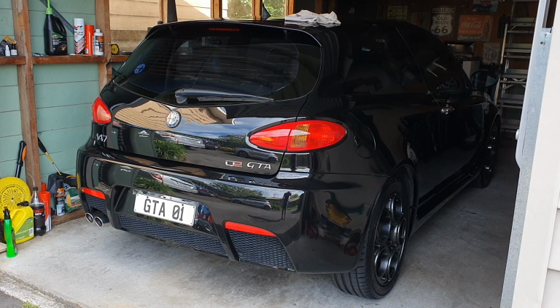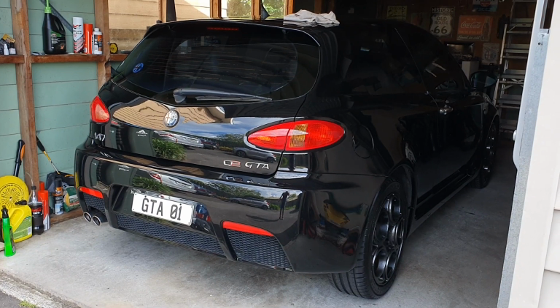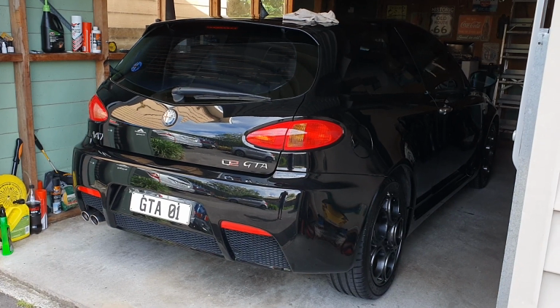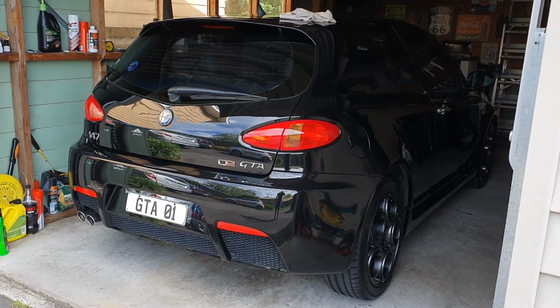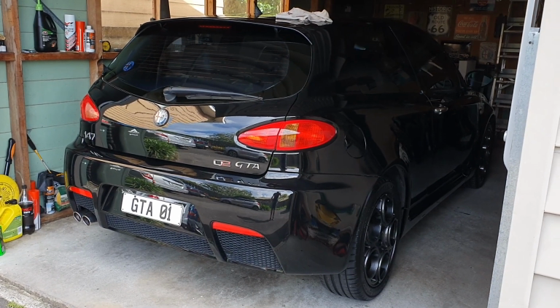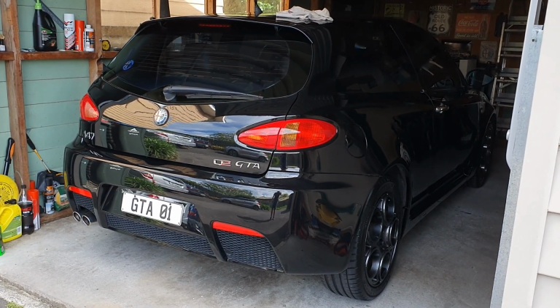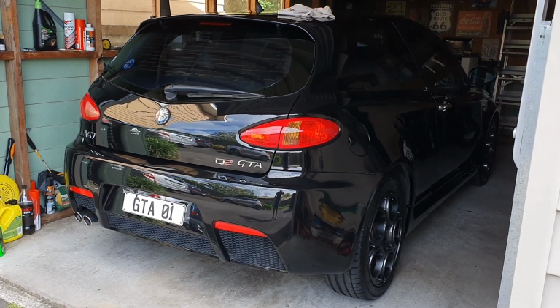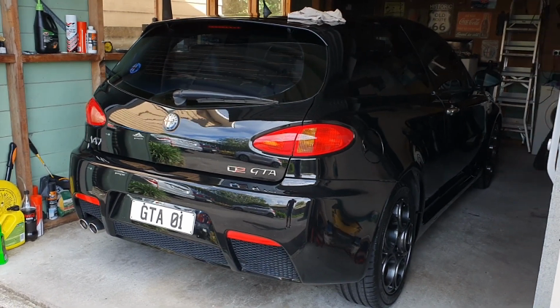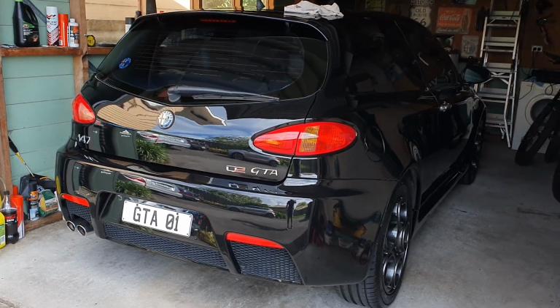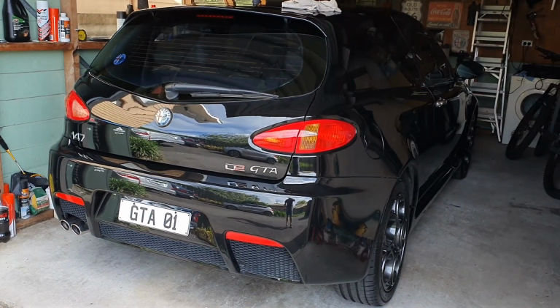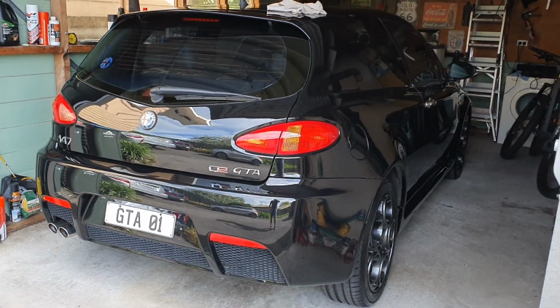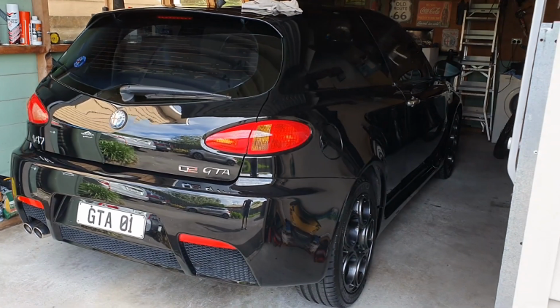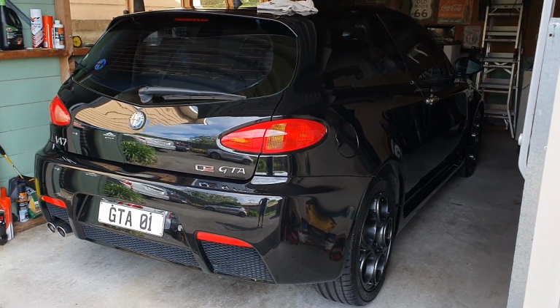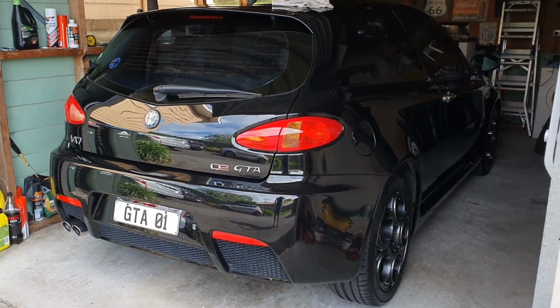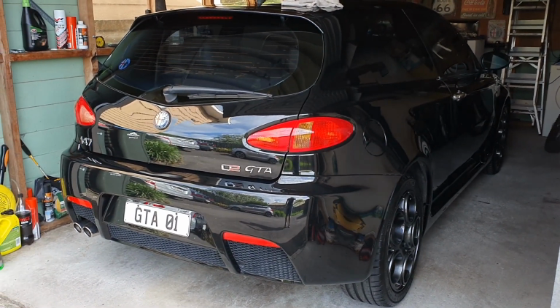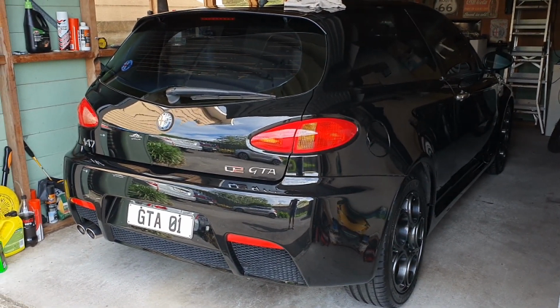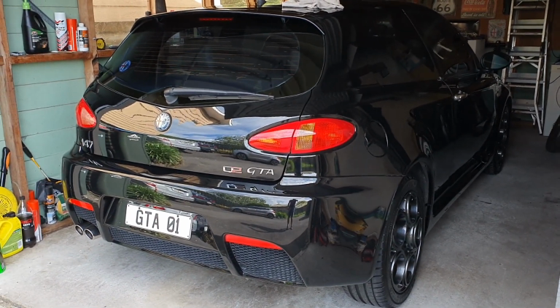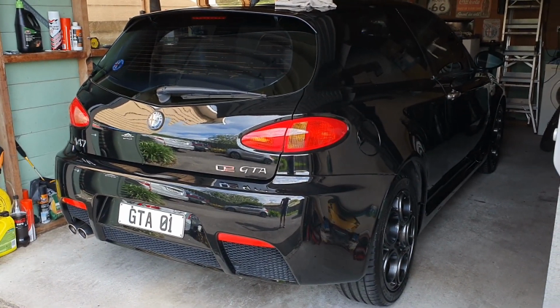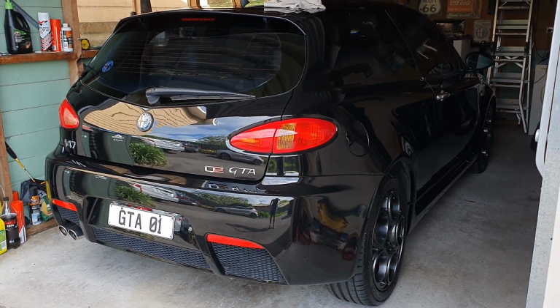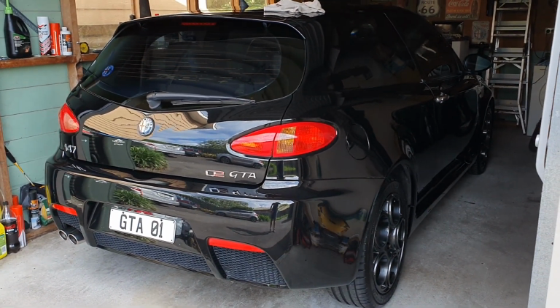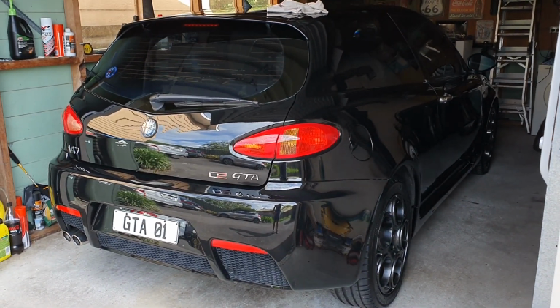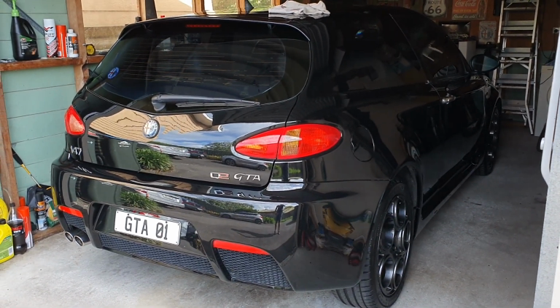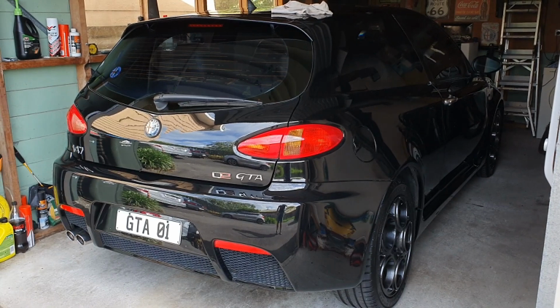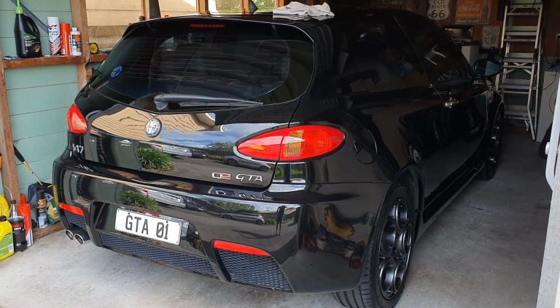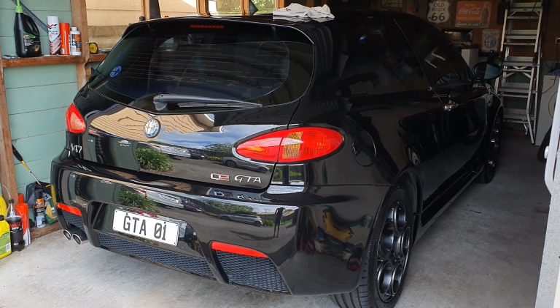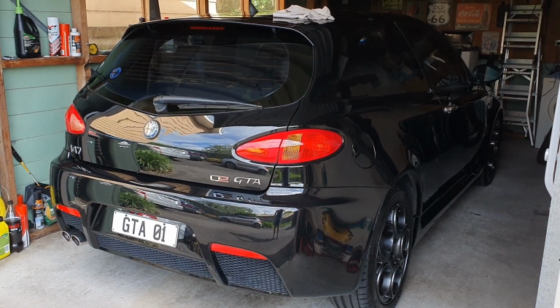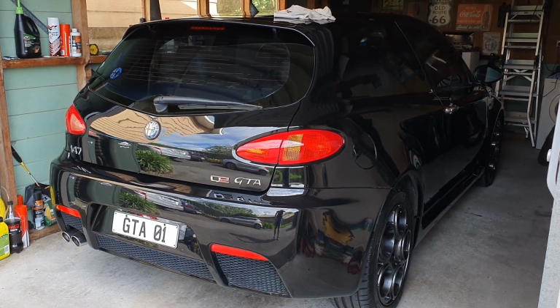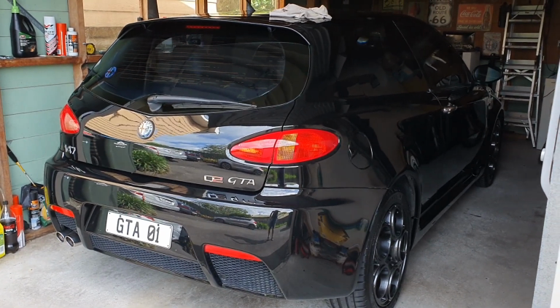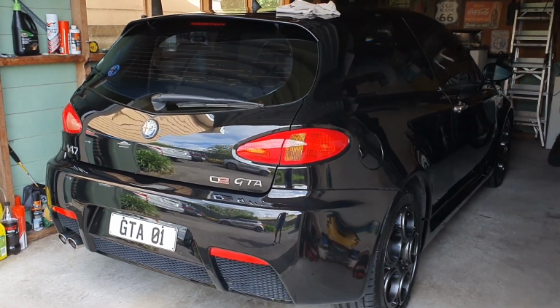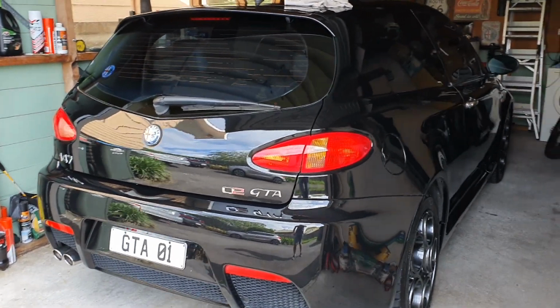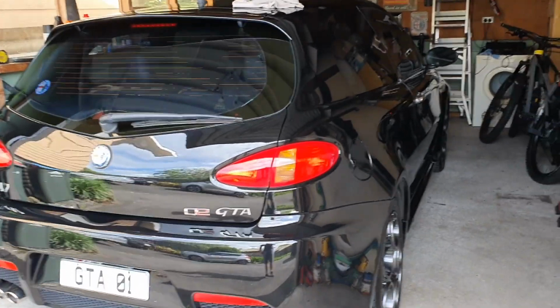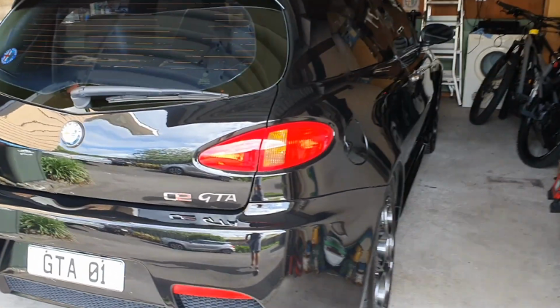Hi everyone, welcome back to Louis Garage. Today we're going to be doing something a little bit different. I've been working on the Lotus Exige so much that today we're going to be working on the Alfa Romeo 147 GTA, which is going to be a nice change.